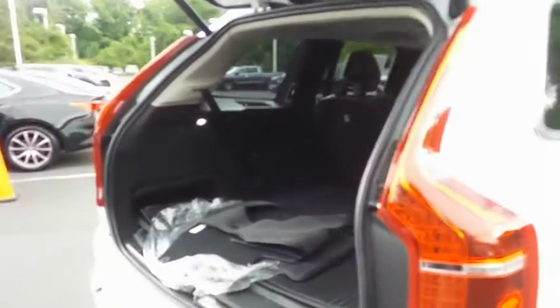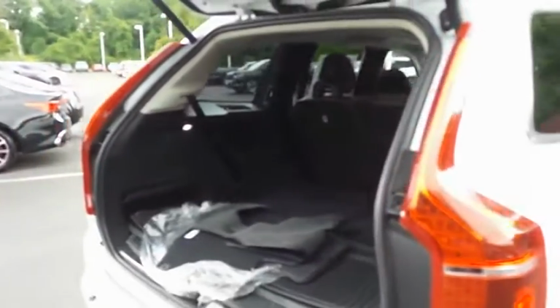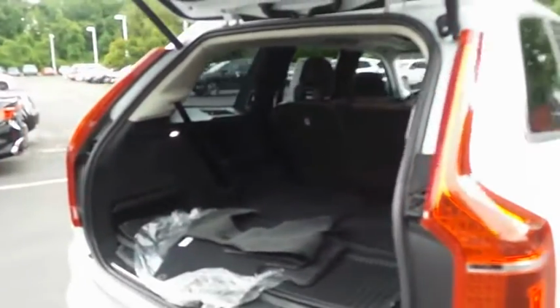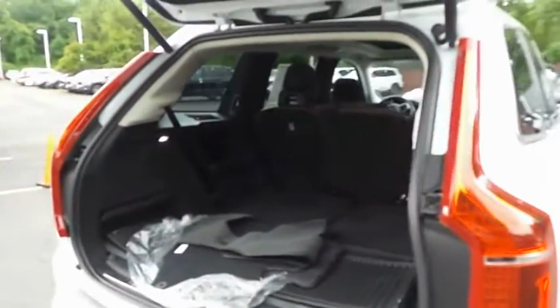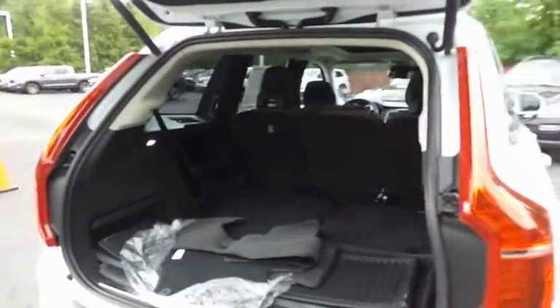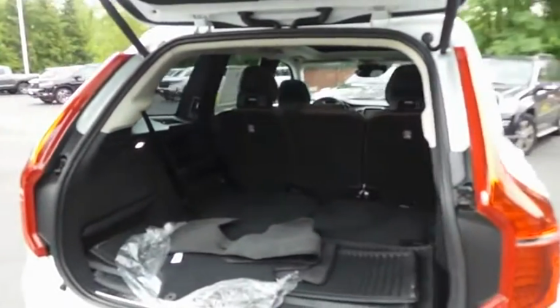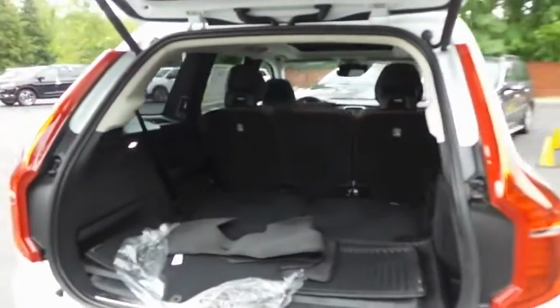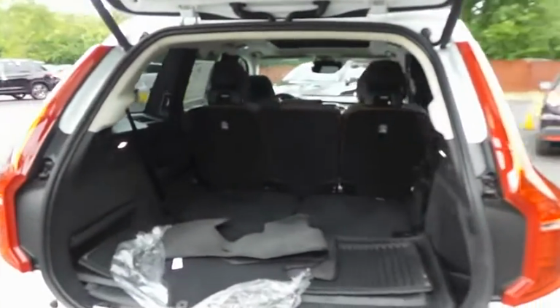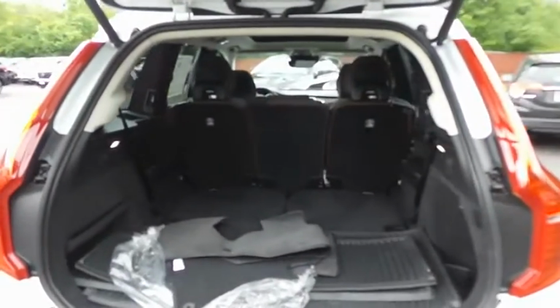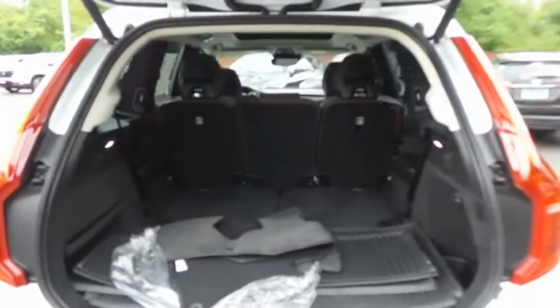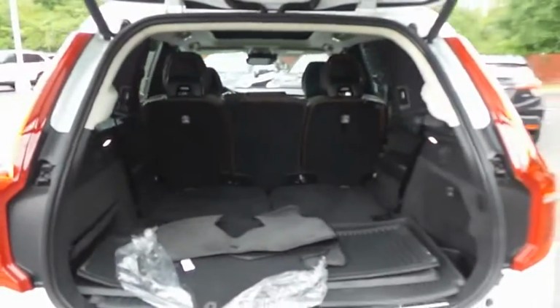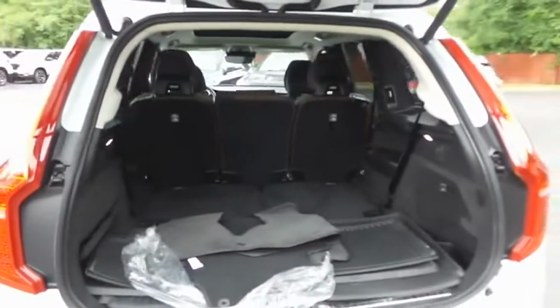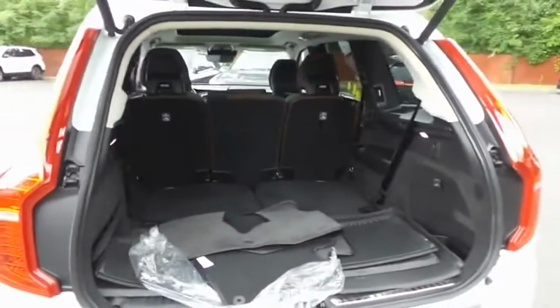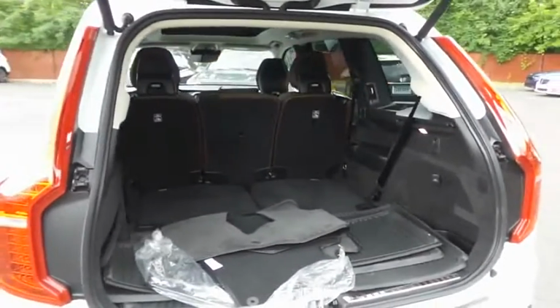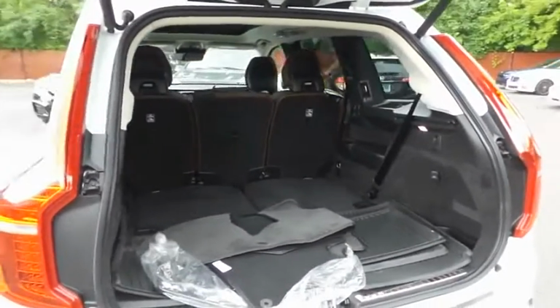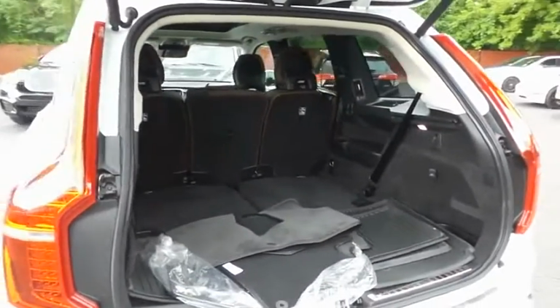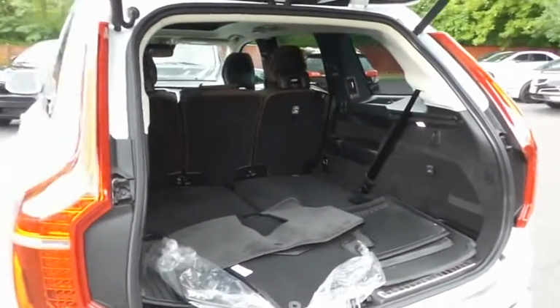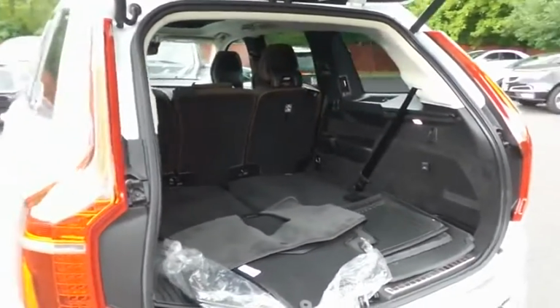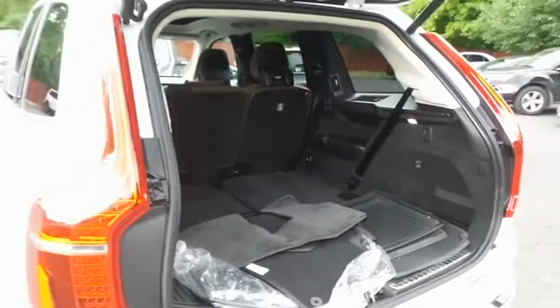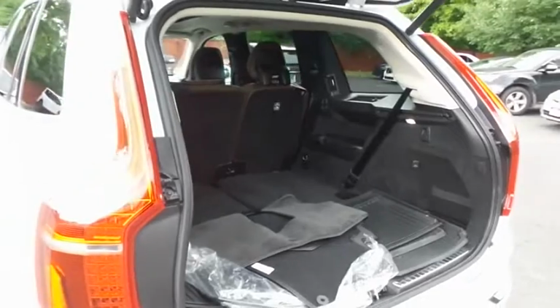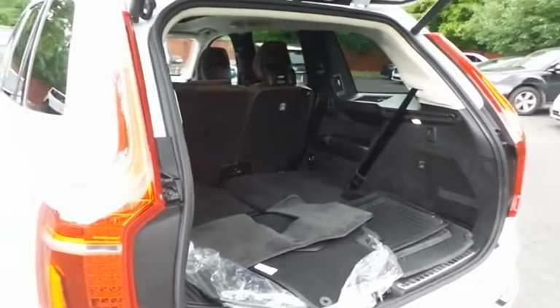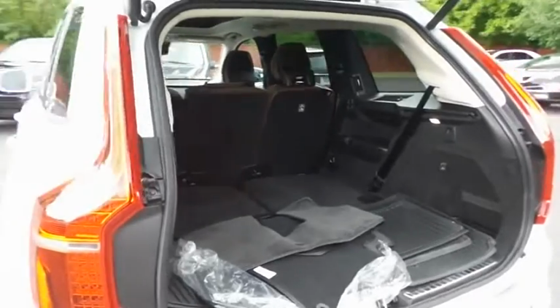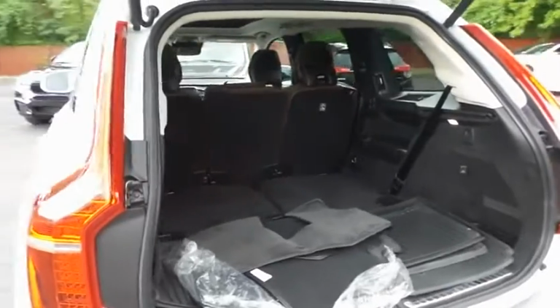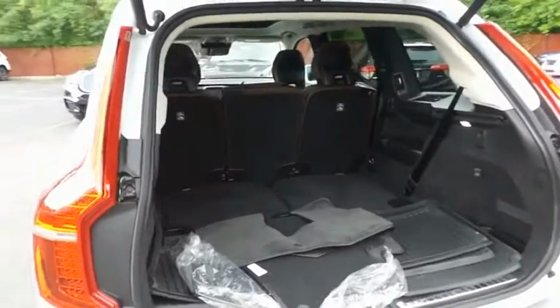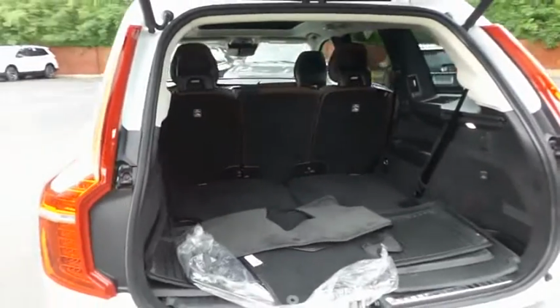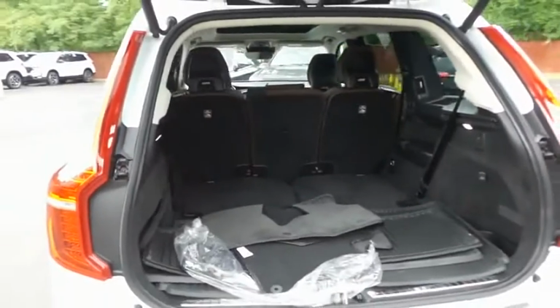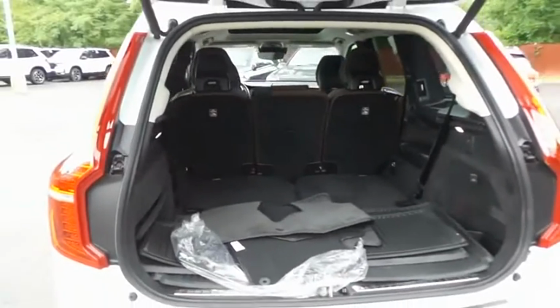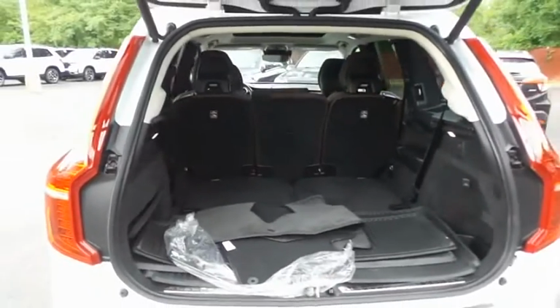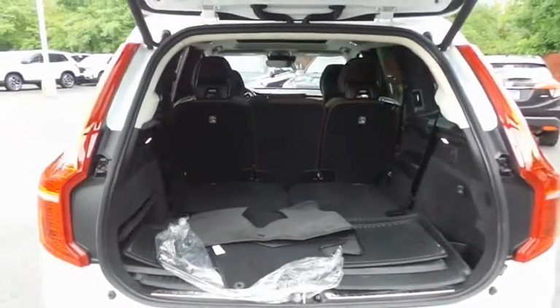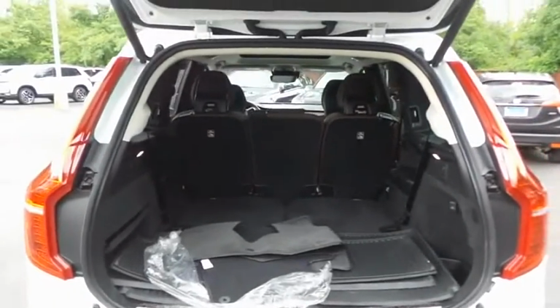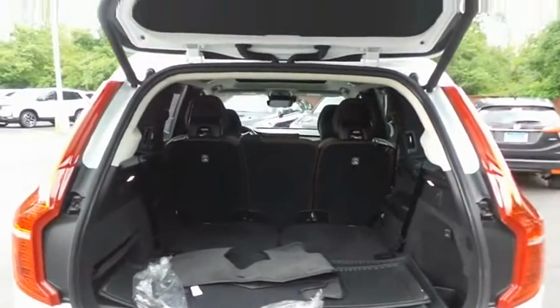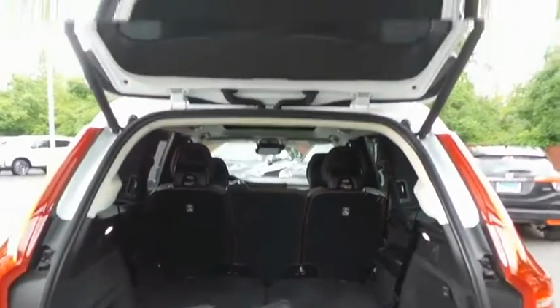This XC90 offers plenty of rear cargo space in the hatch. The power liftgate closes with the push of a button.